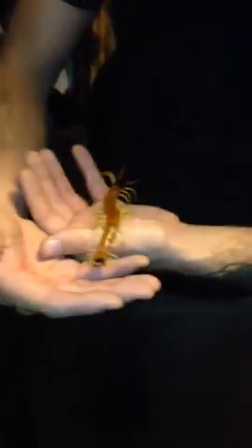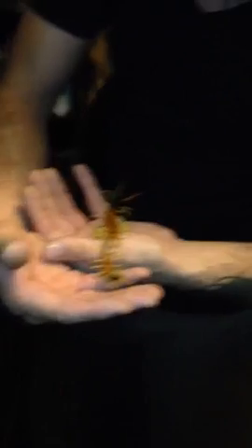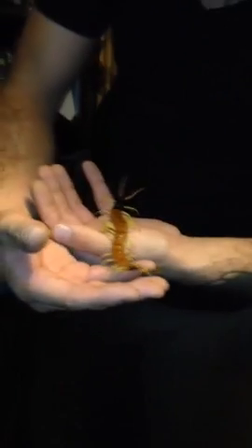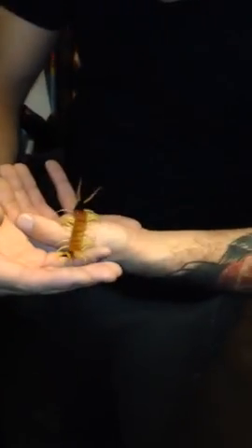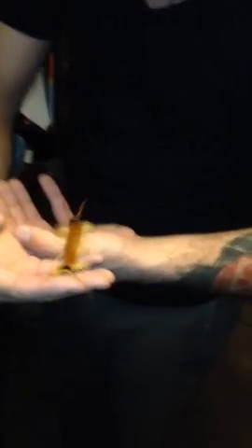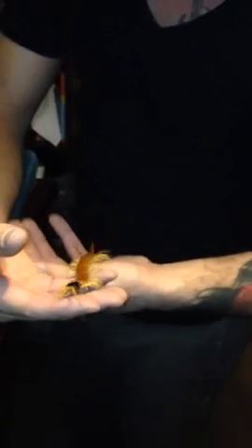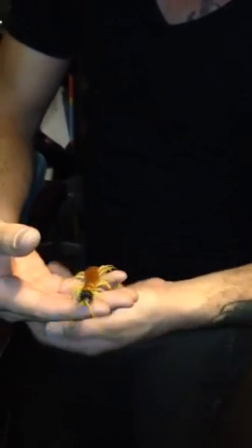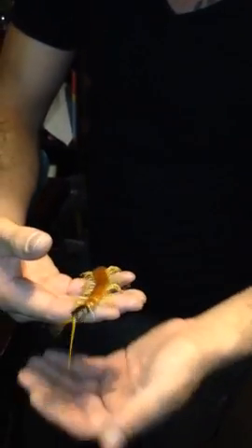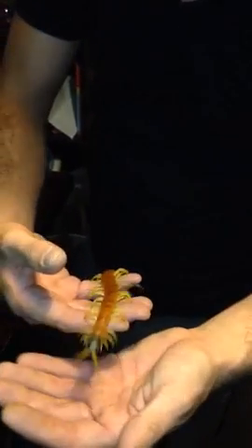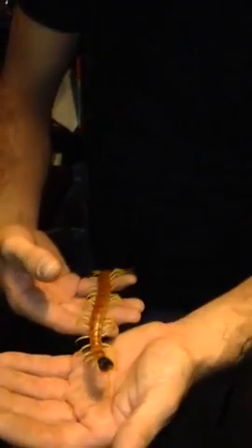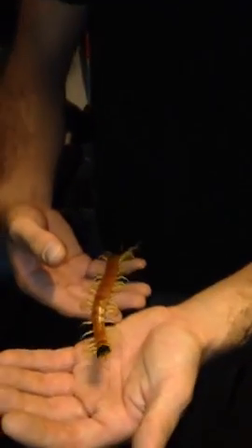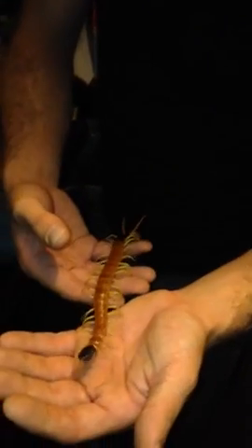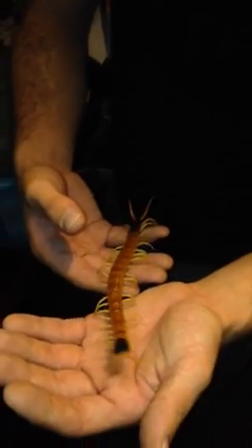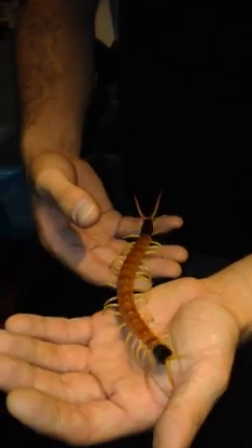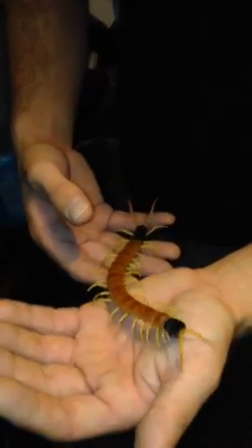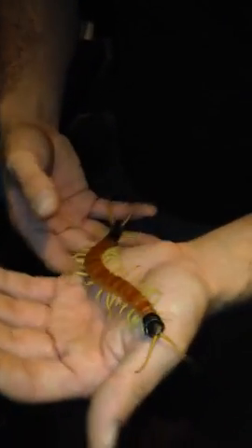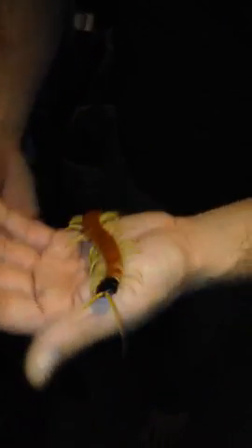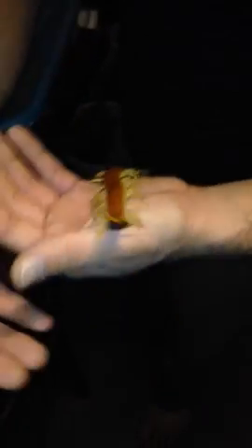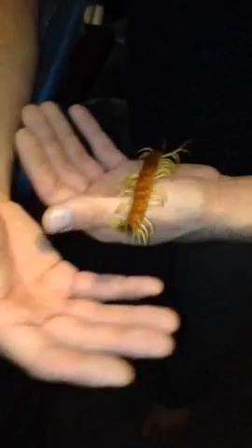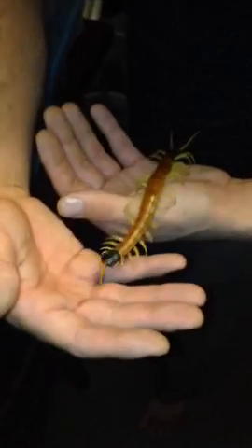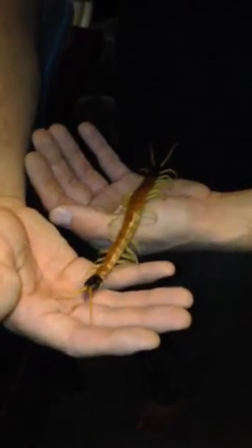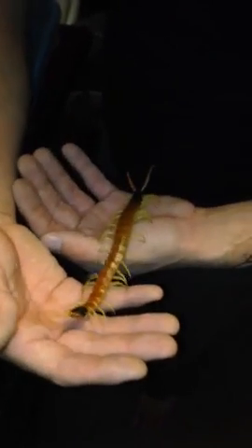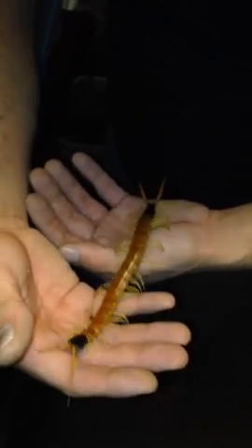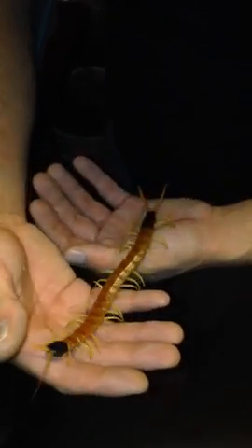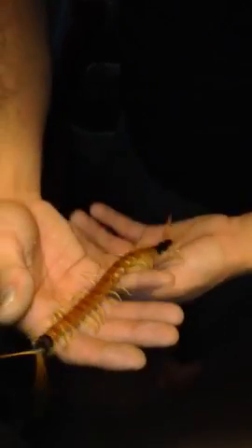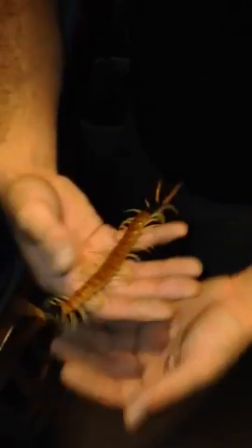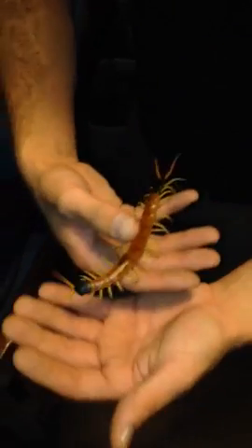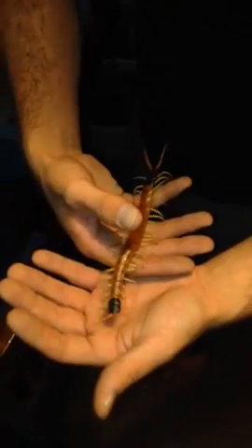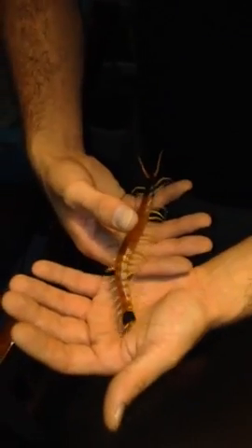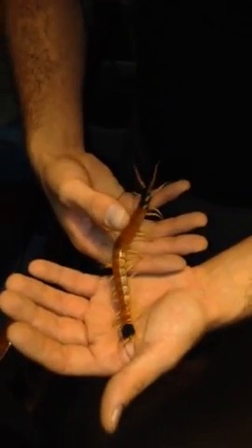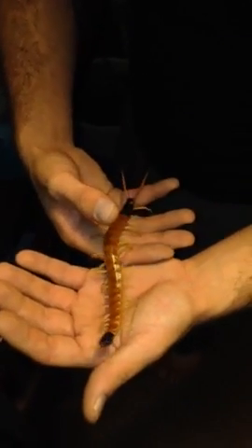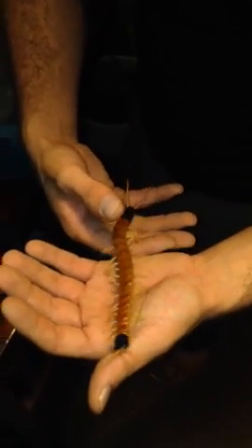I feel that people completely misunderstand centipedes and think that no matter what, they're going to bite. But they're pretty predictable, especially if you work with them often.